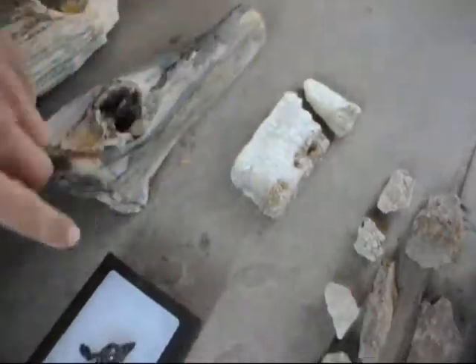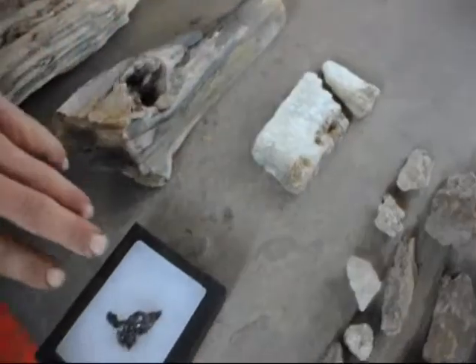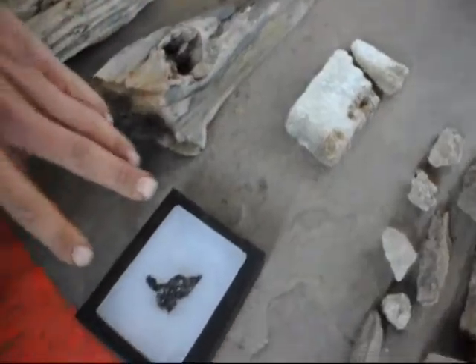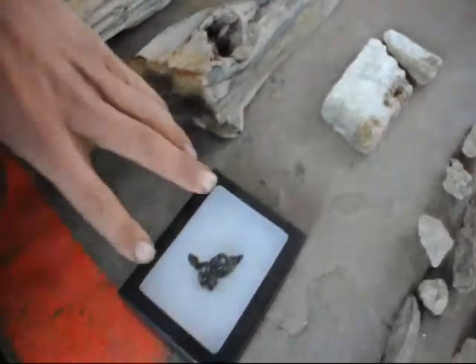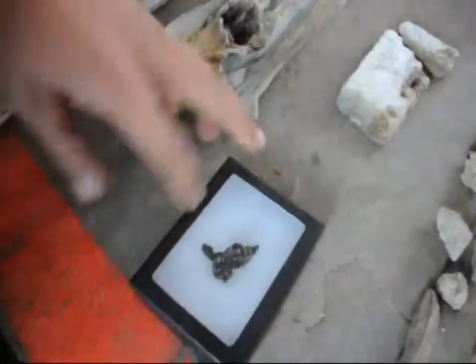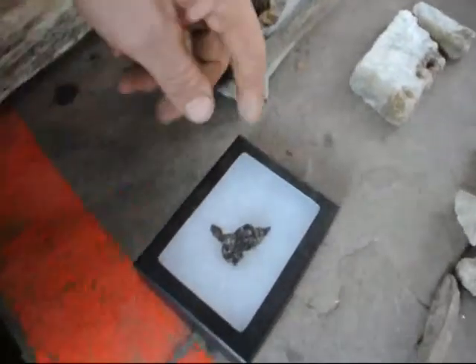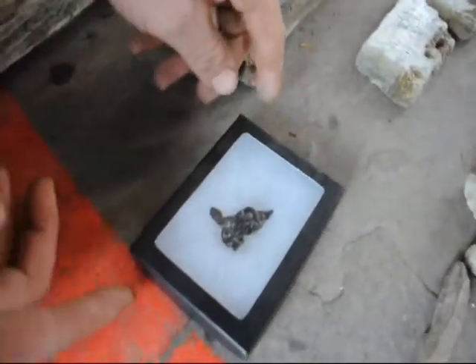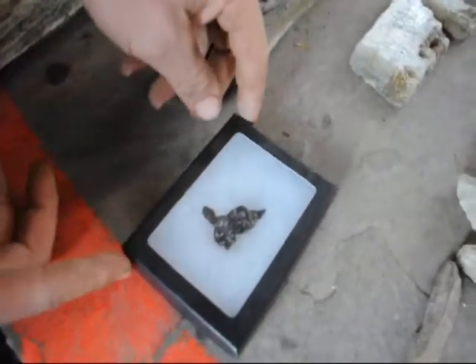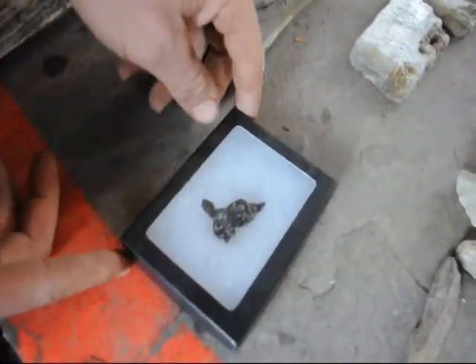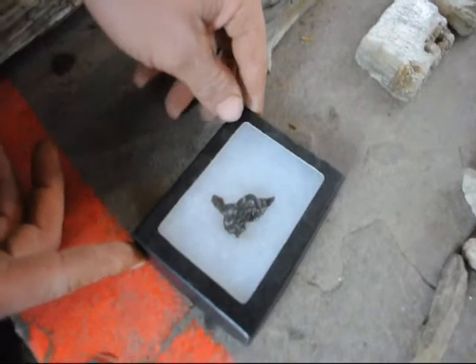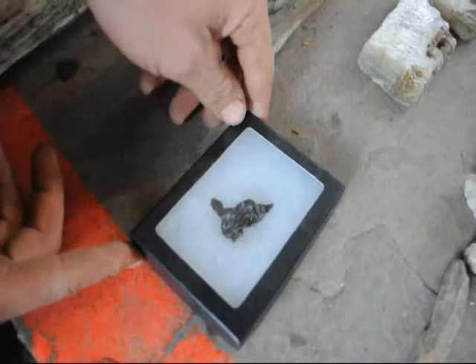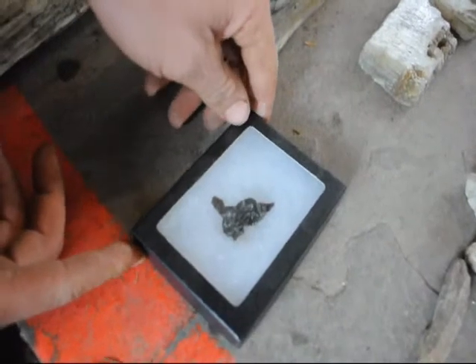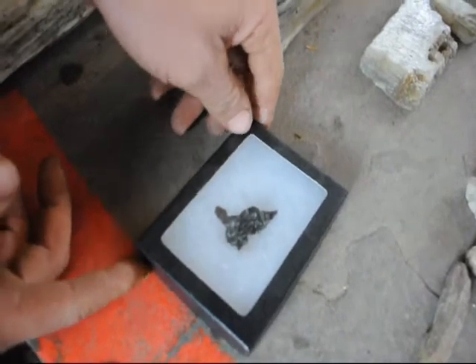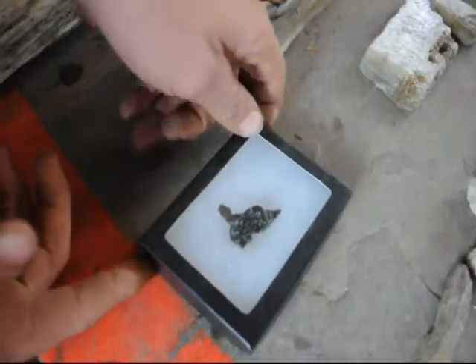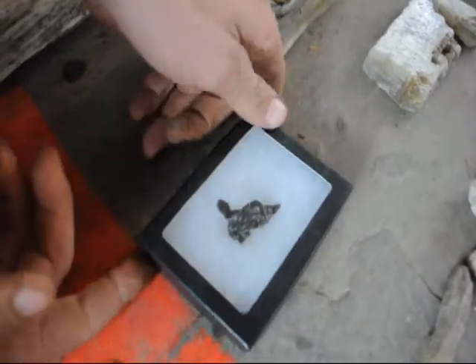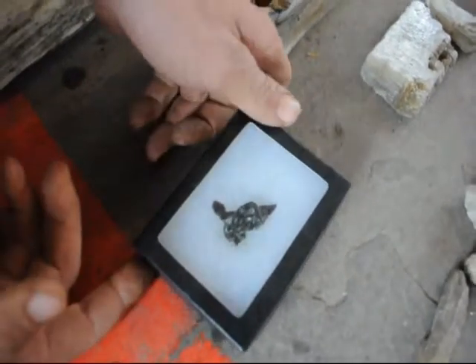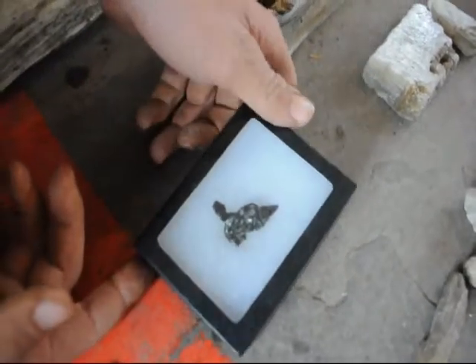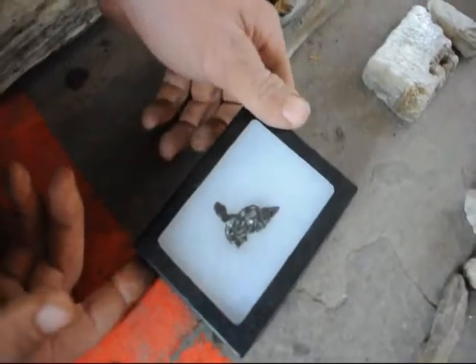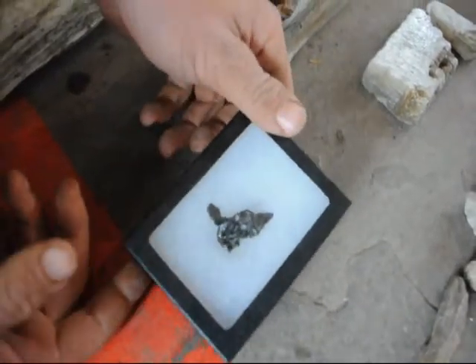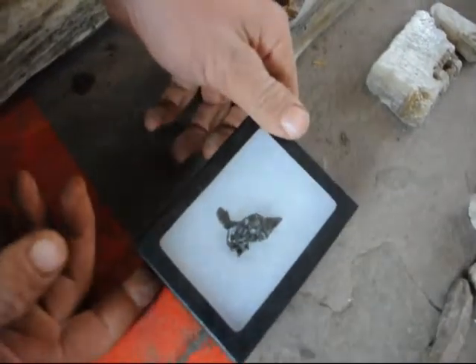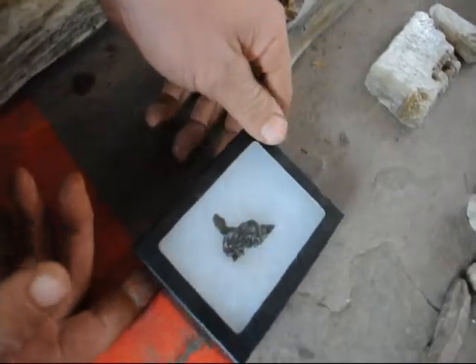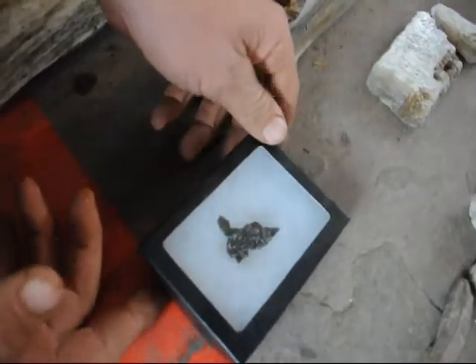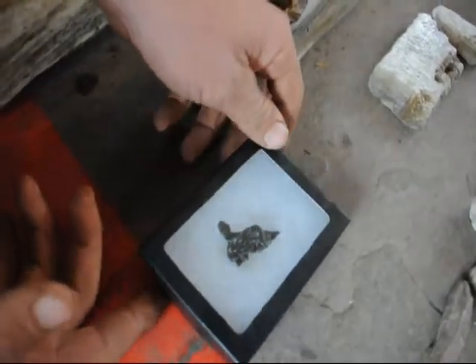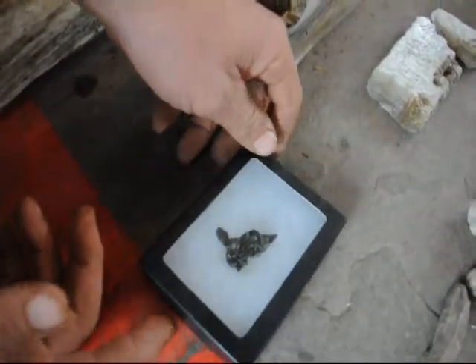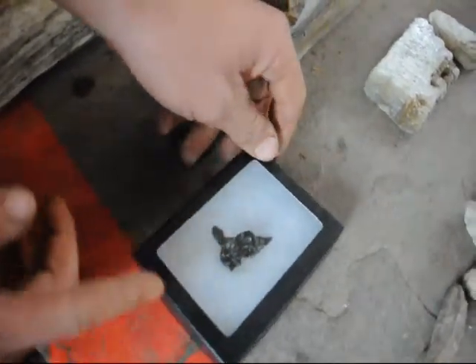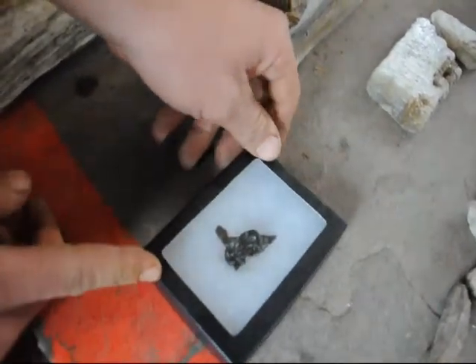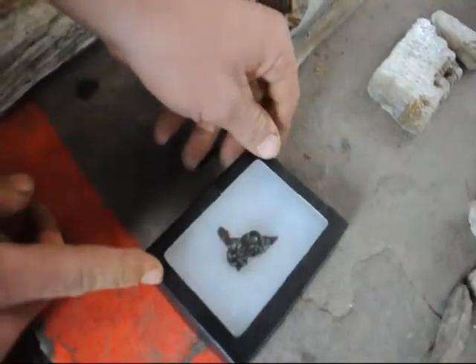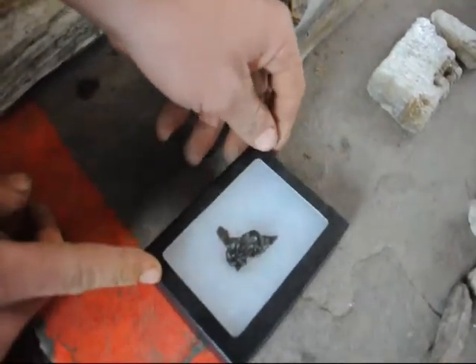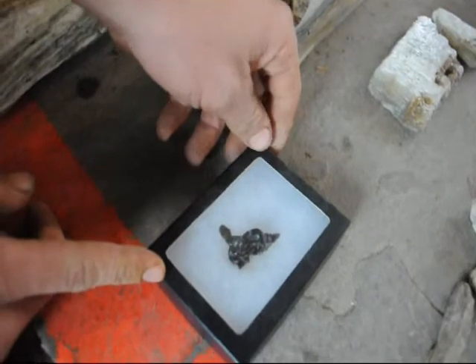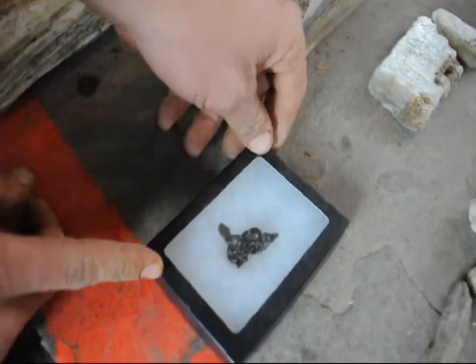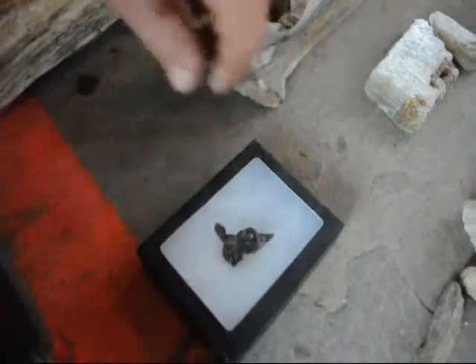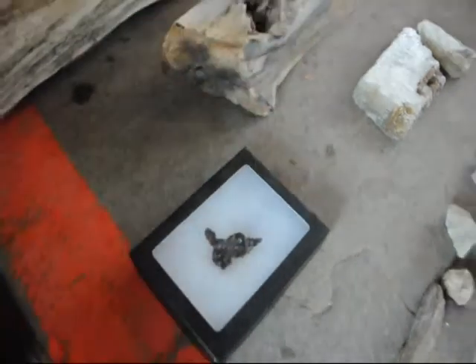And this really nice piece right here is called a meteorite, and we find those out in the ranches in New Mexico and Montana.